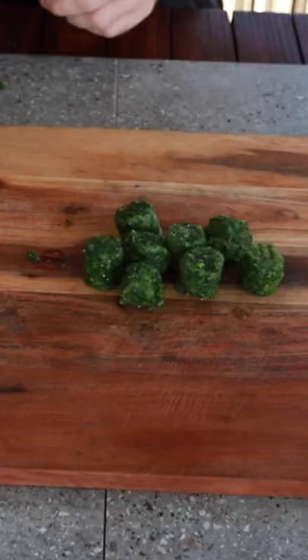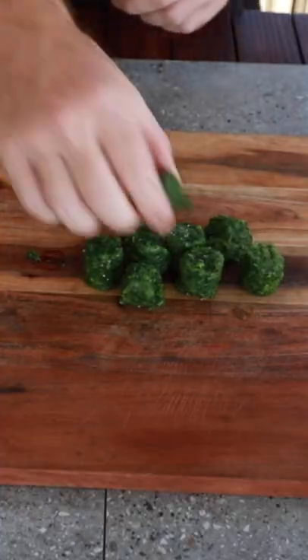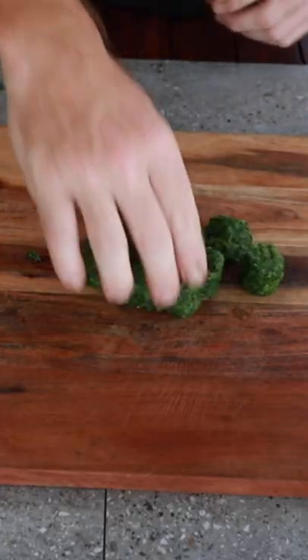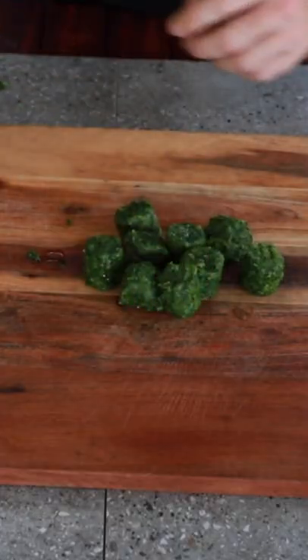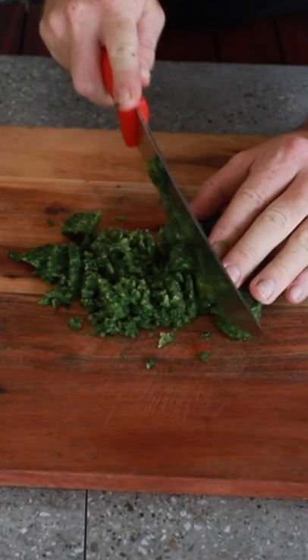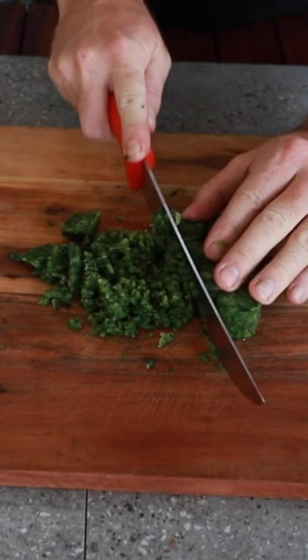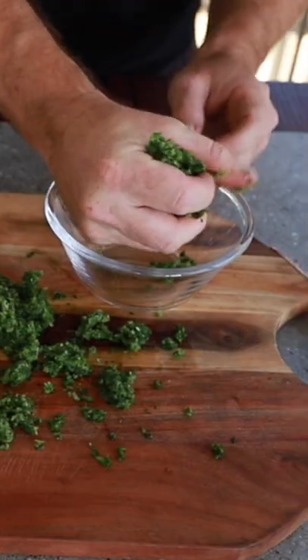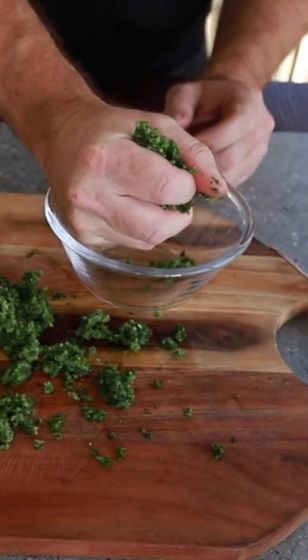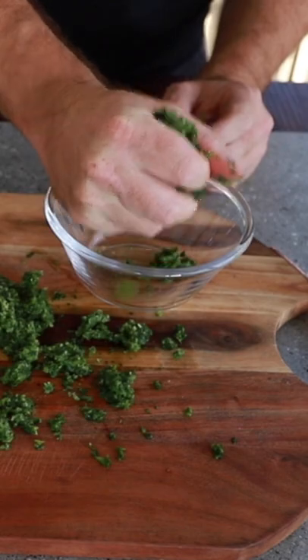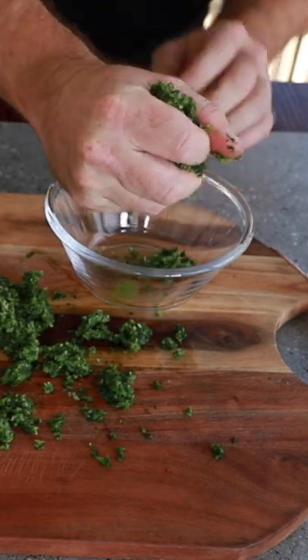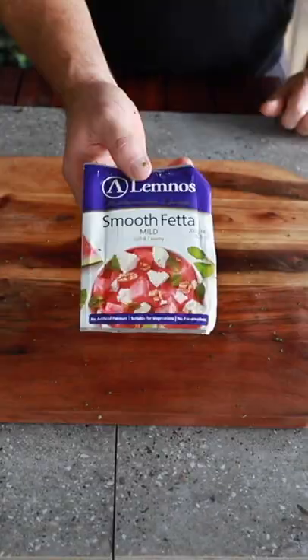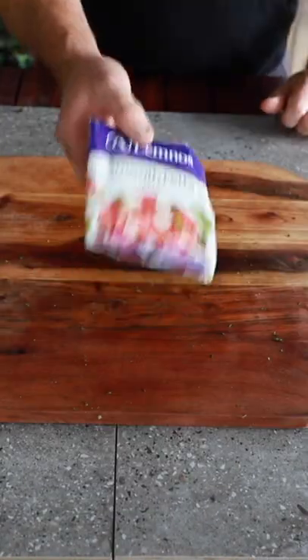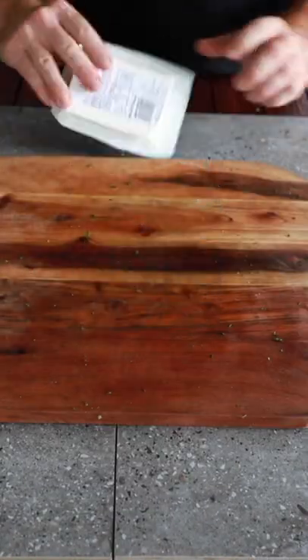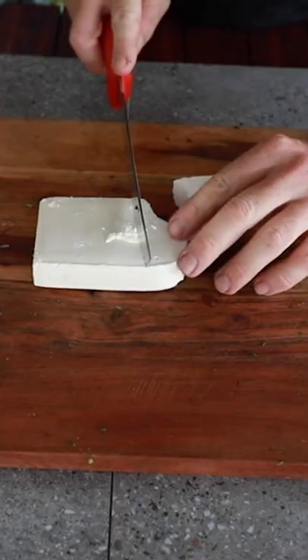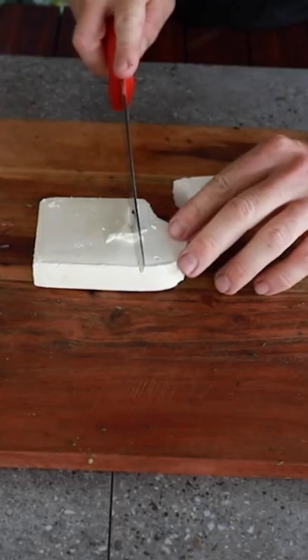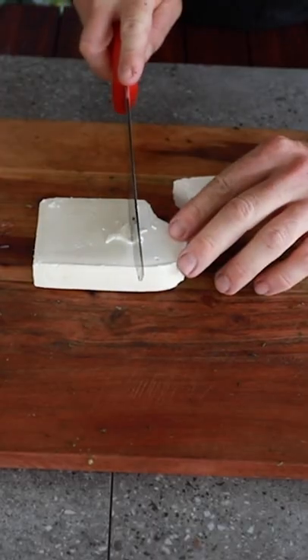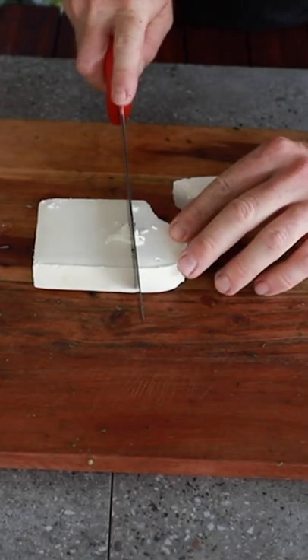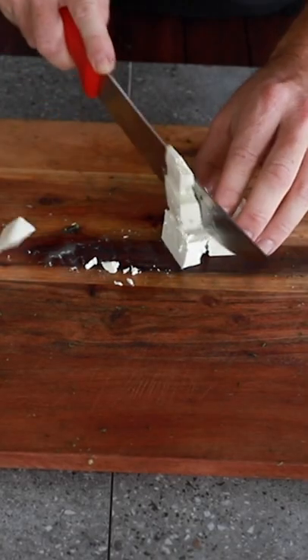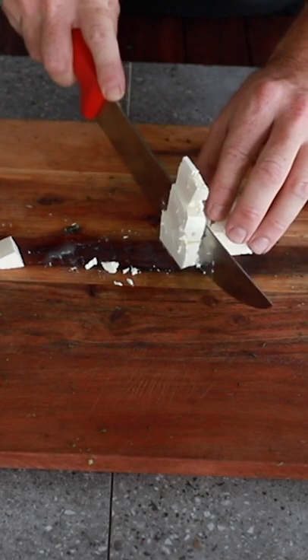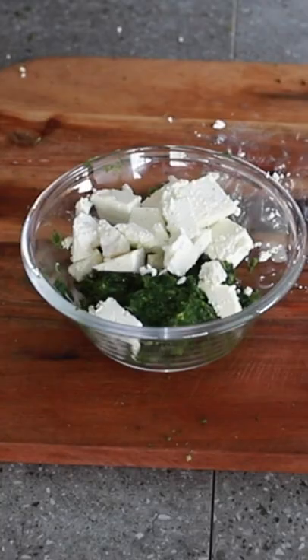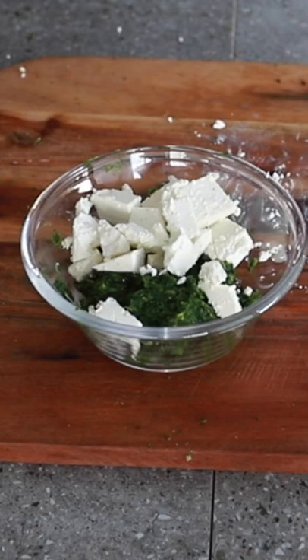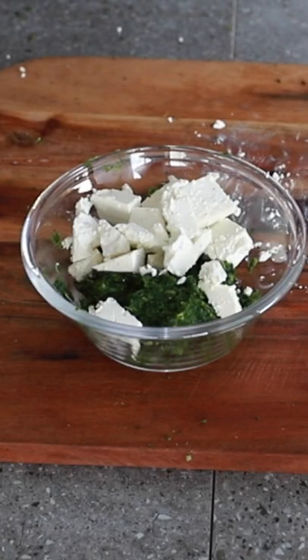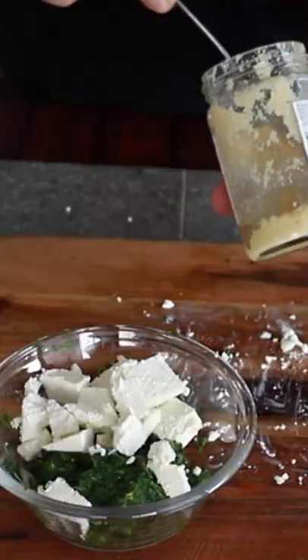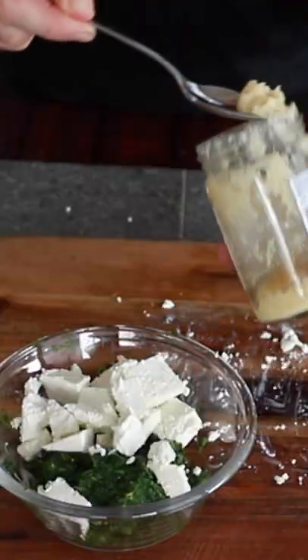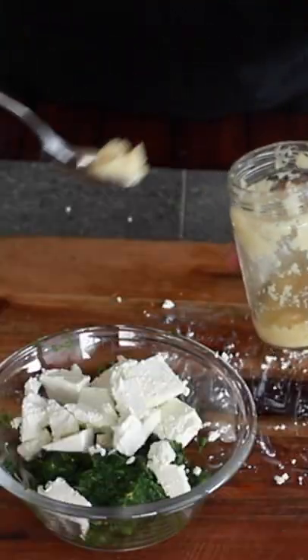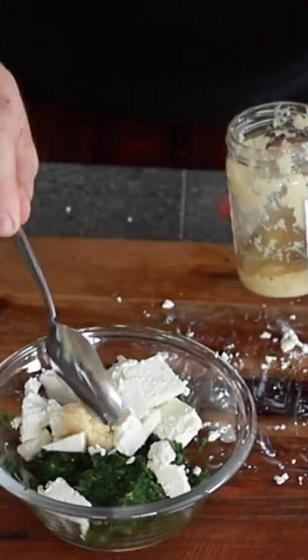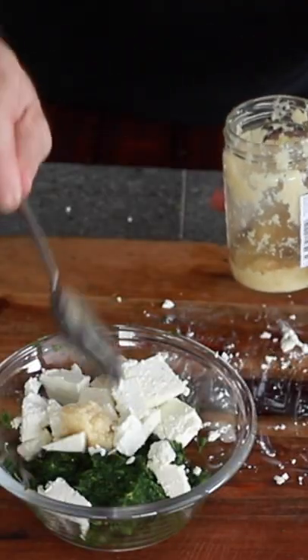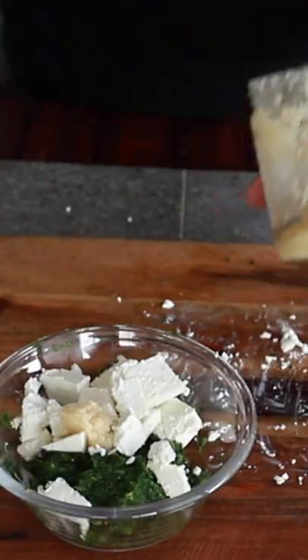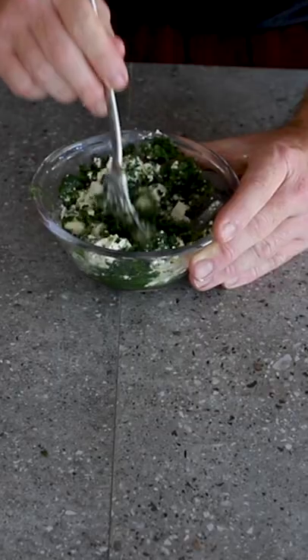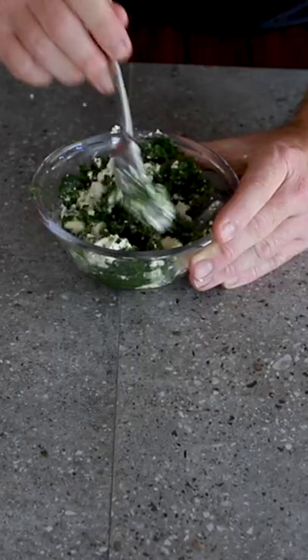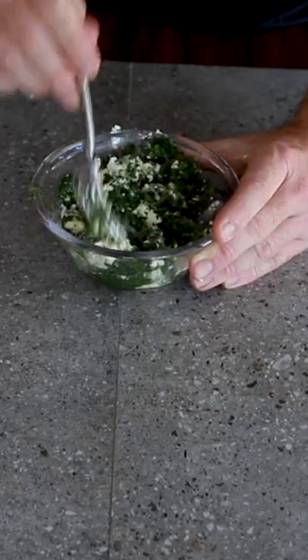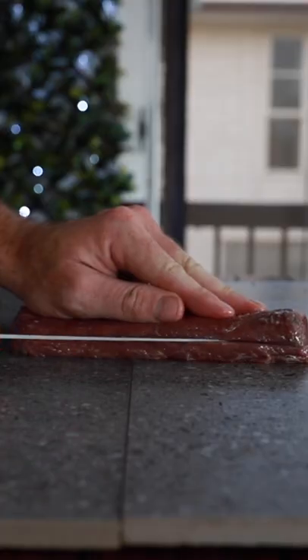Start off with some spinach — finally cut that up and squeeze any of the water out of the spinach. I'm going to use about a third of this block and just cut that up into small pieces. Then we're going to add about a teaspoon of garlic and mix that up.